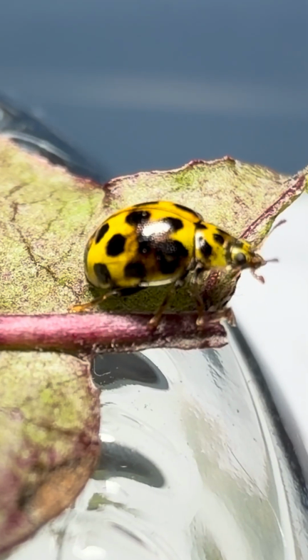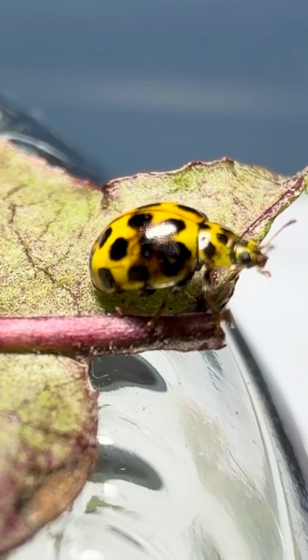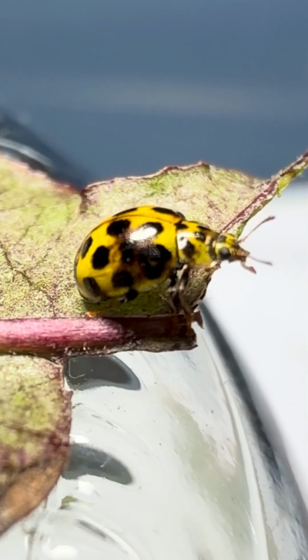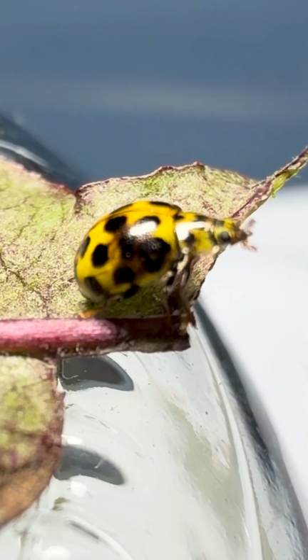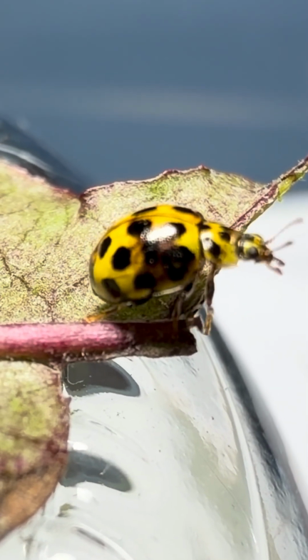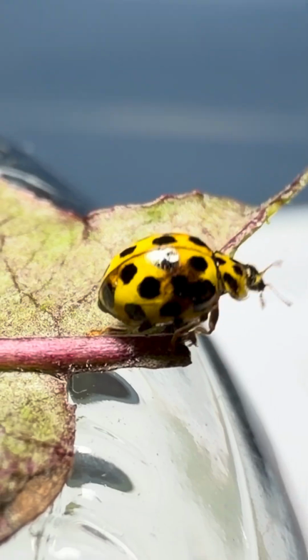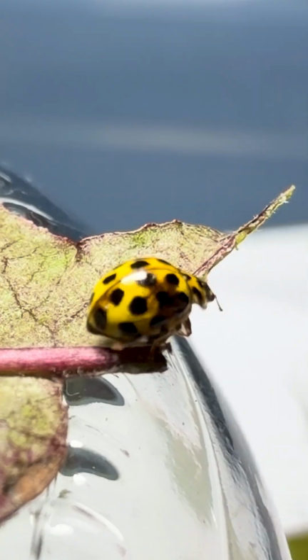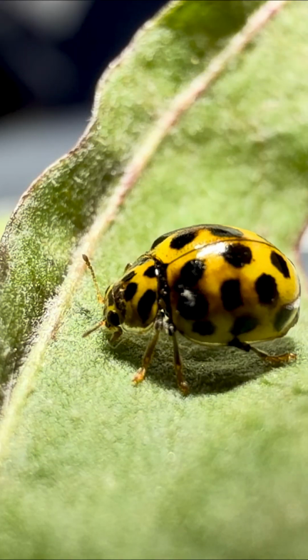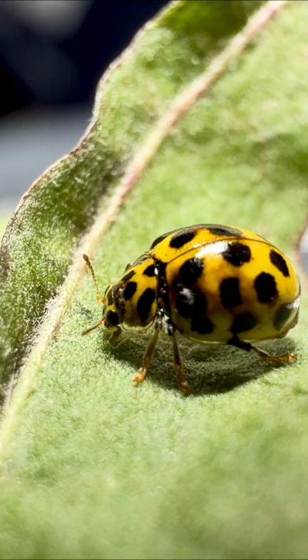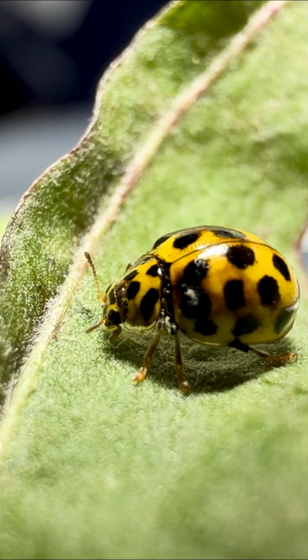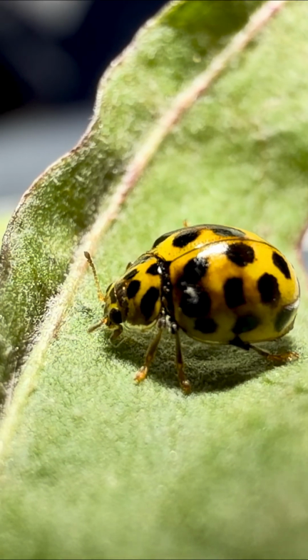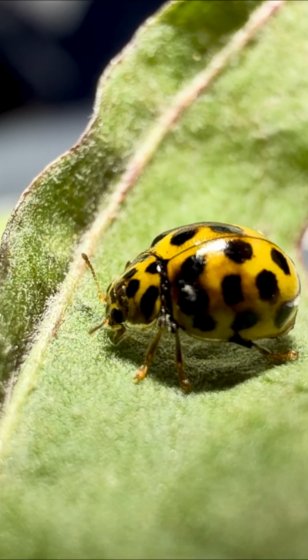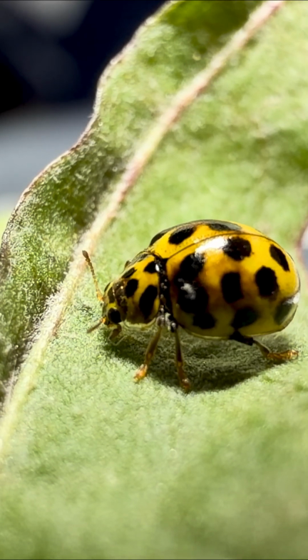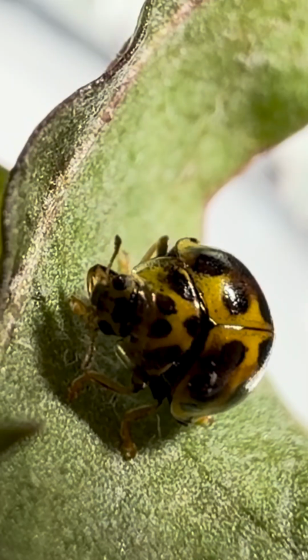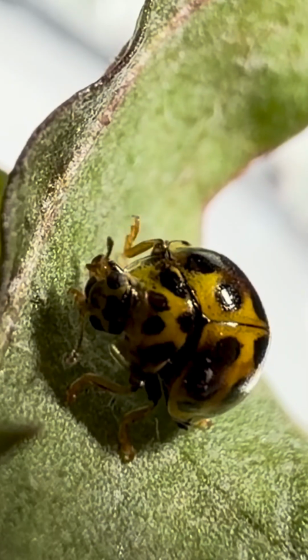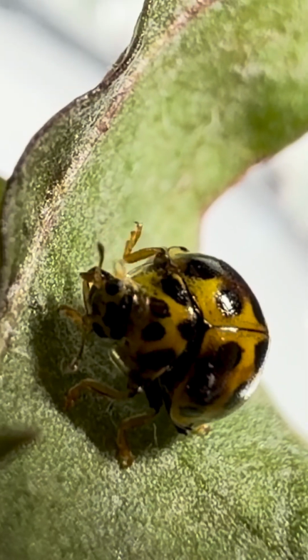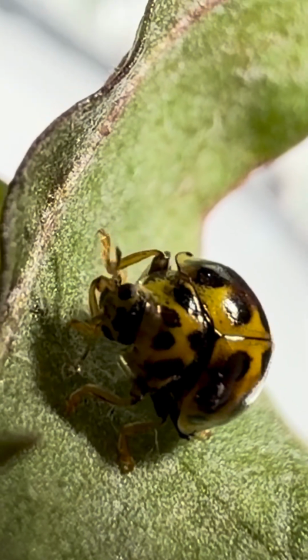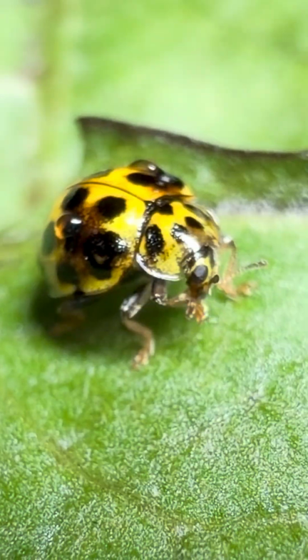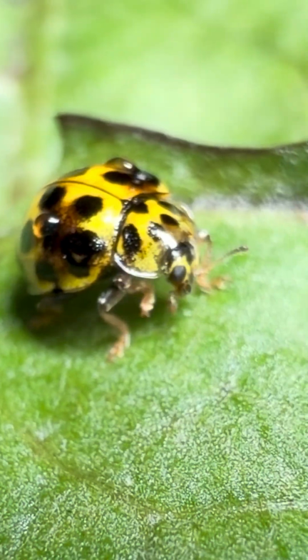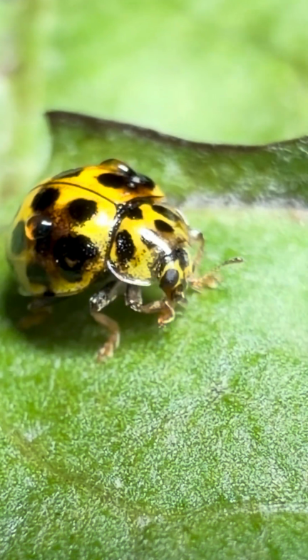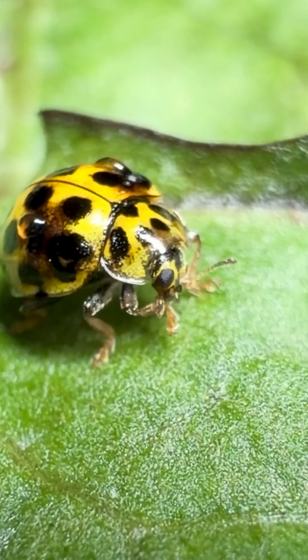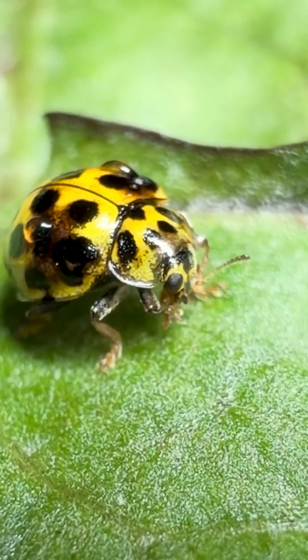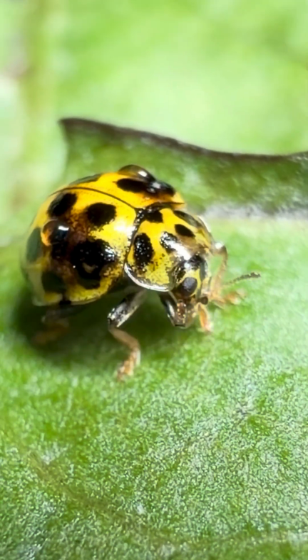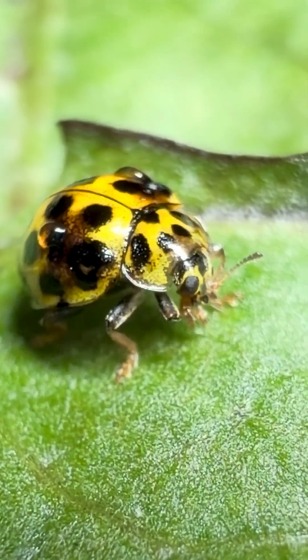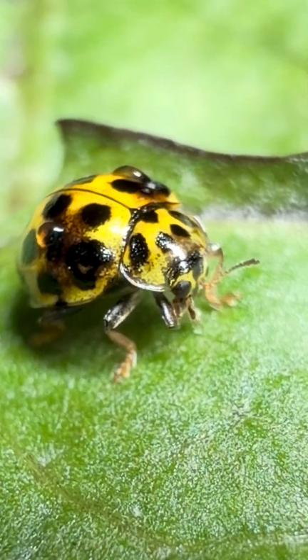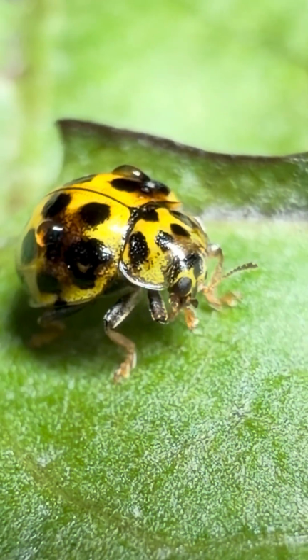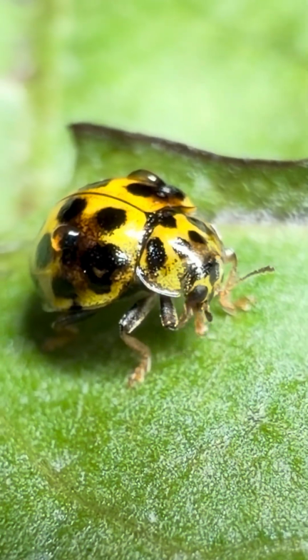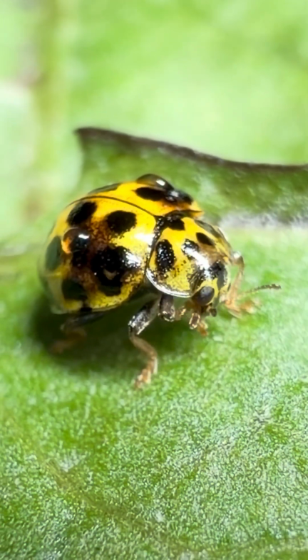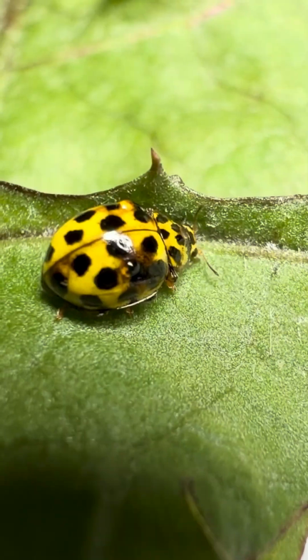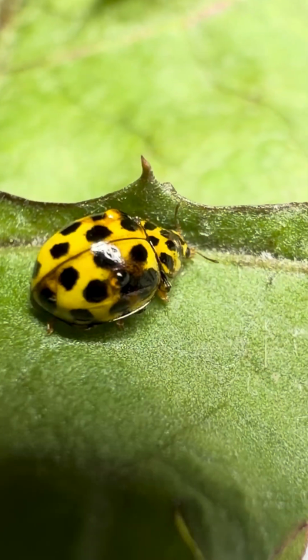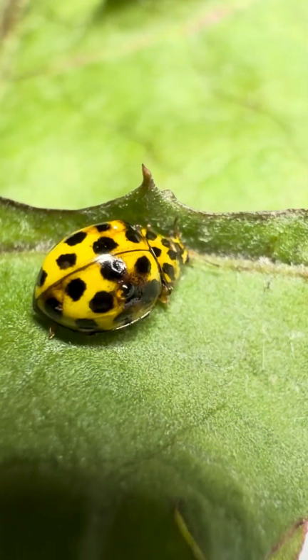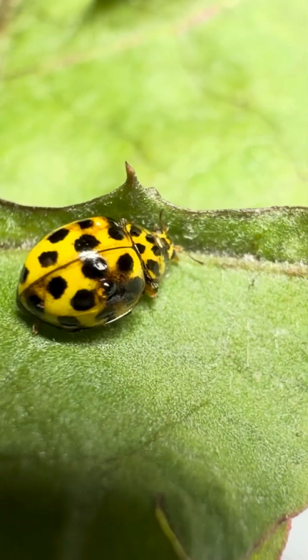So next time you spot a tiny yellow beetle crawling across your garden, take a closer look. It might not be a pest, but your quiet little ally — the yellow fungus hunter.